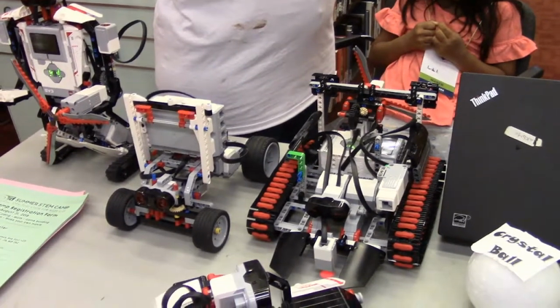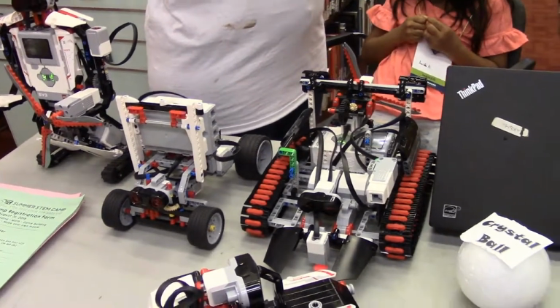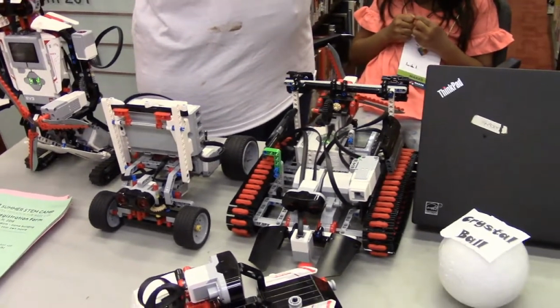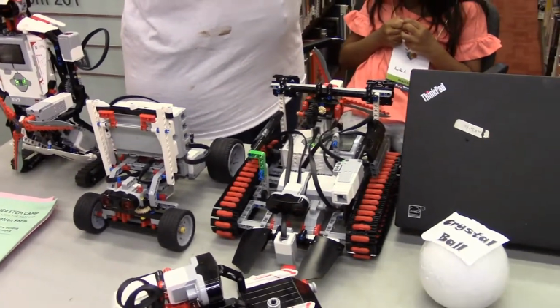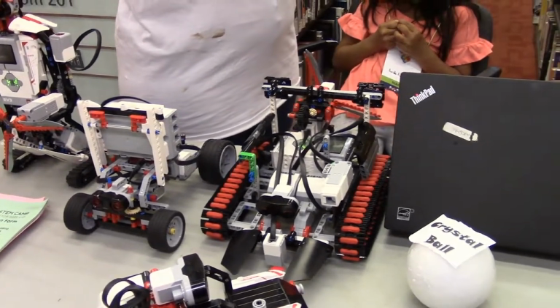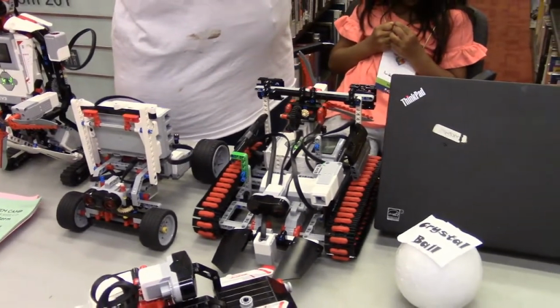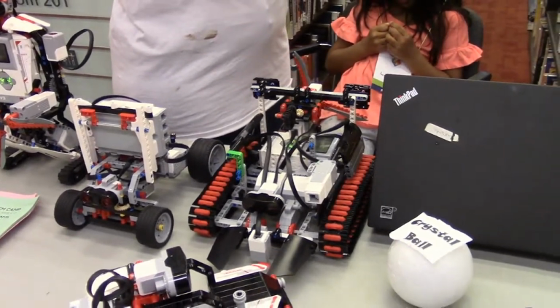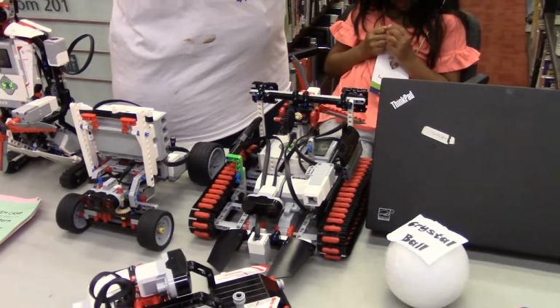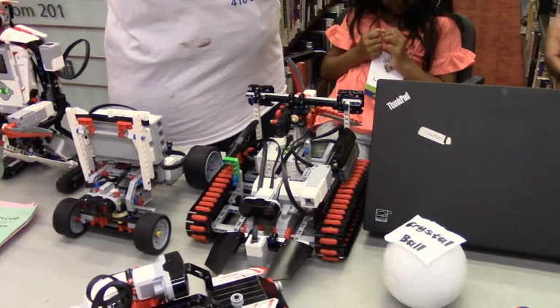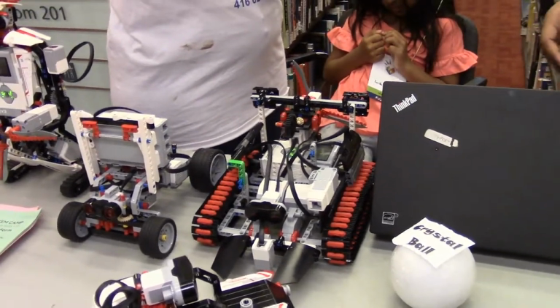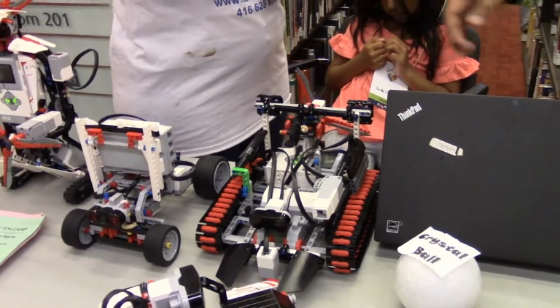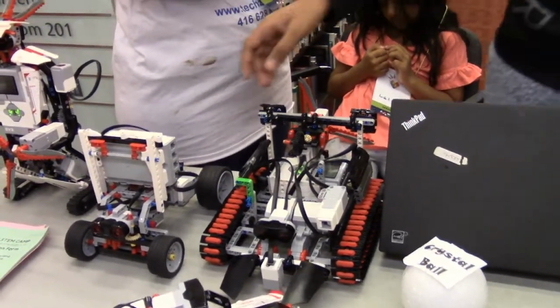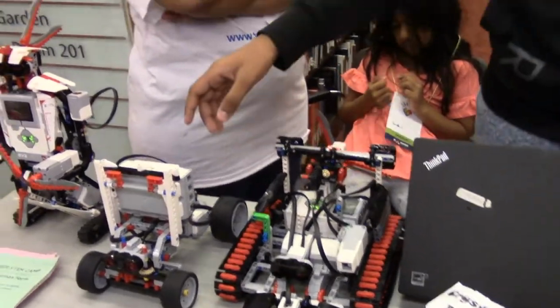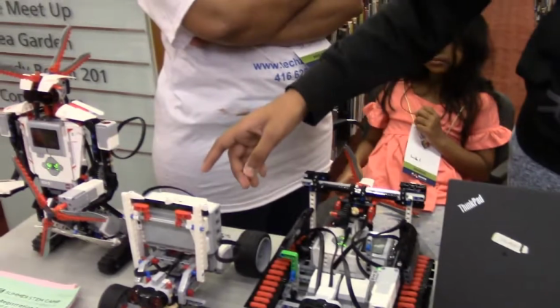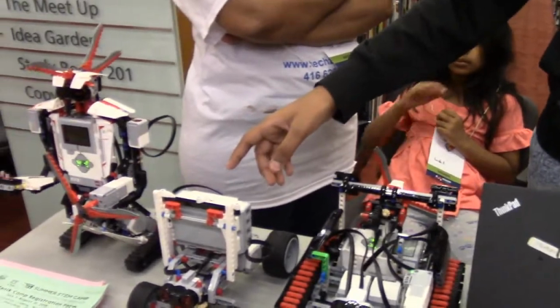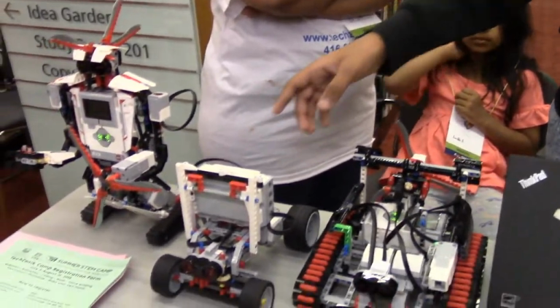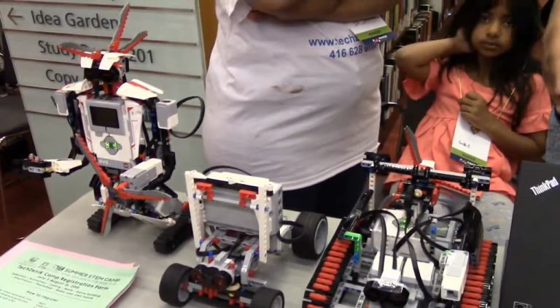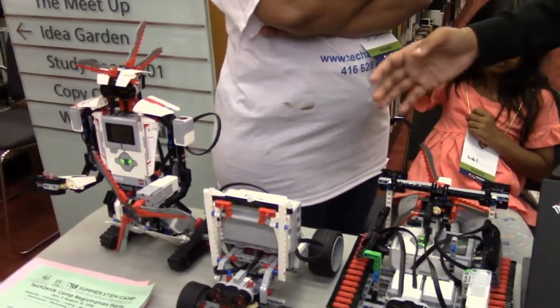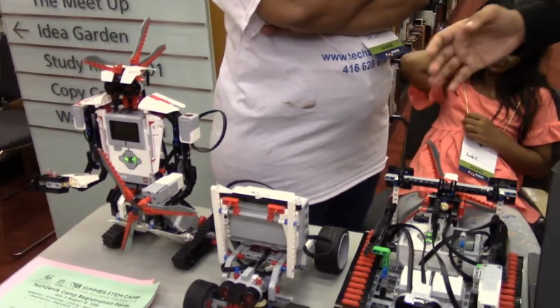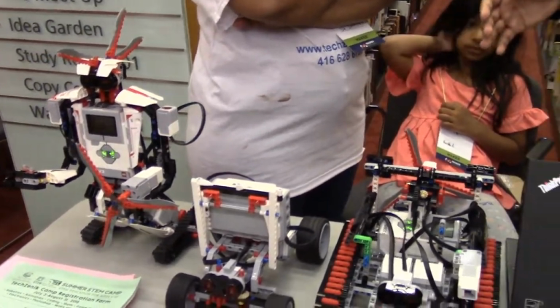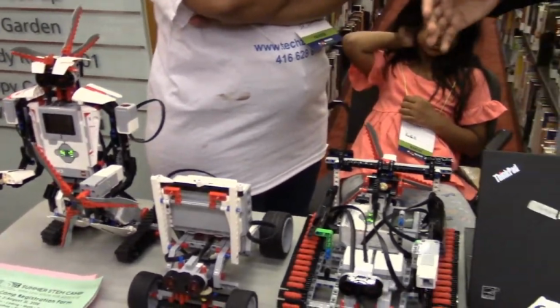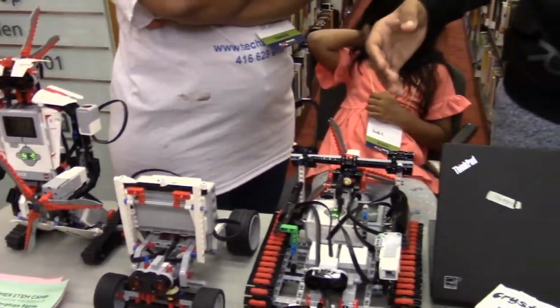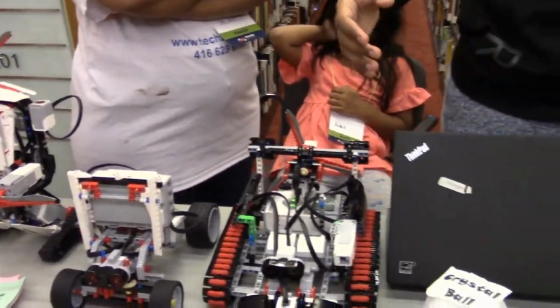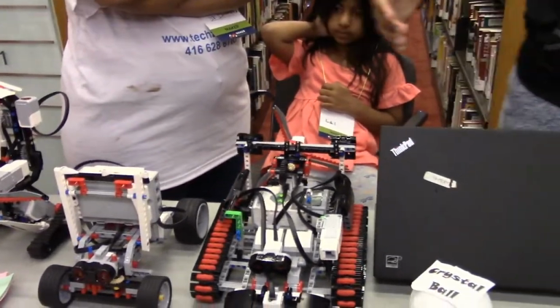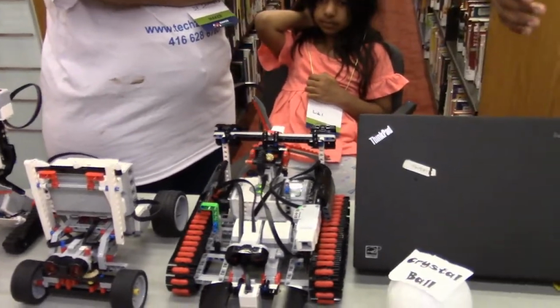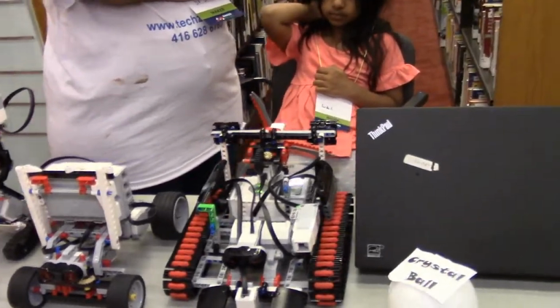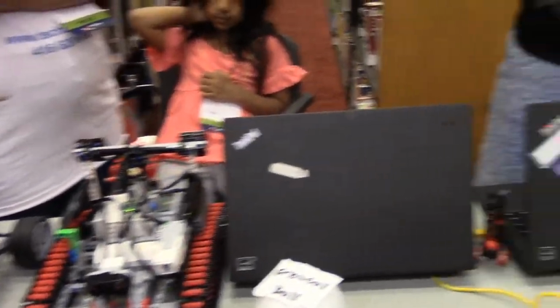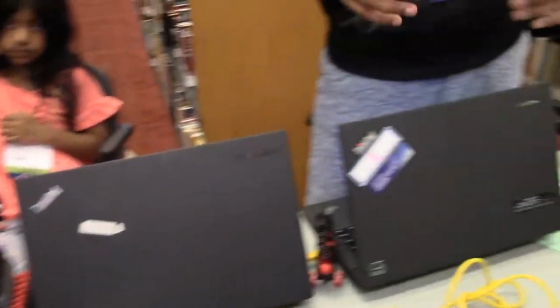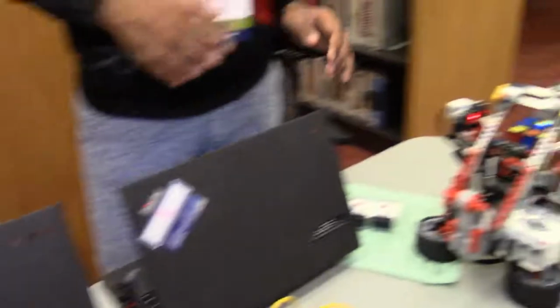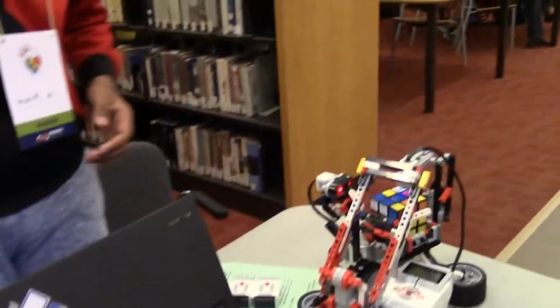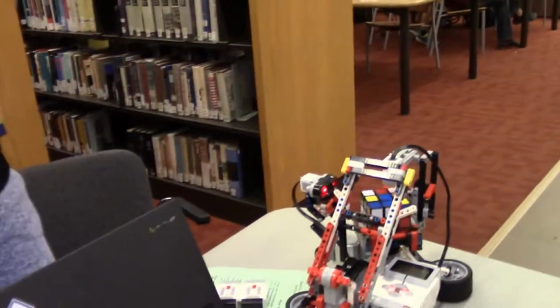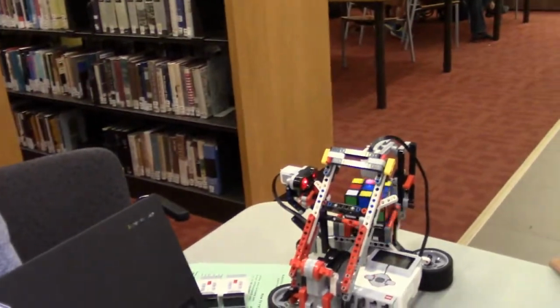Did you use Arduino for all of the projects? So, these are running on EV3, and the same goes for over here. It's basically made out of Lego.